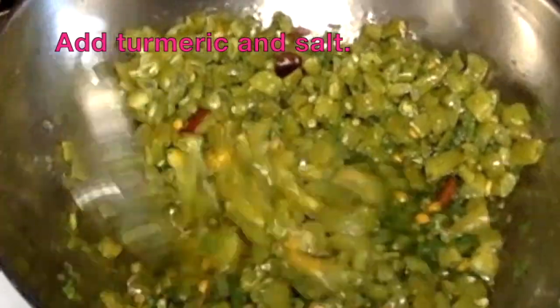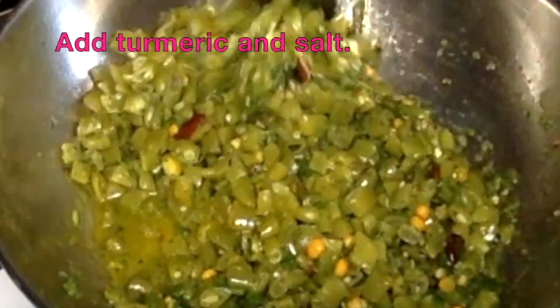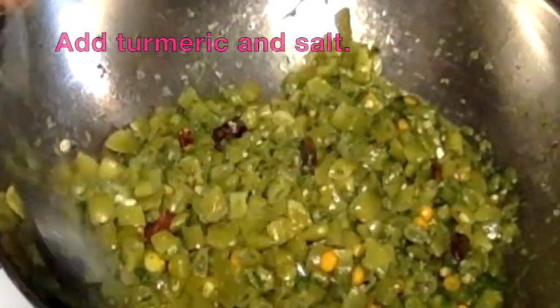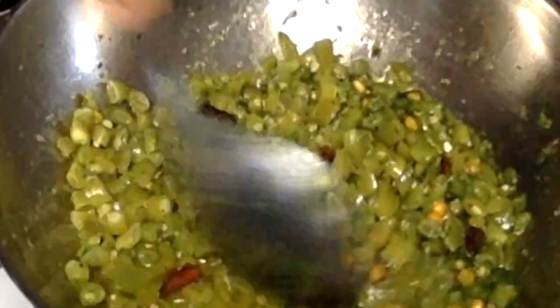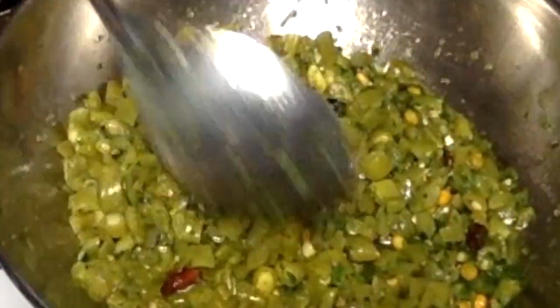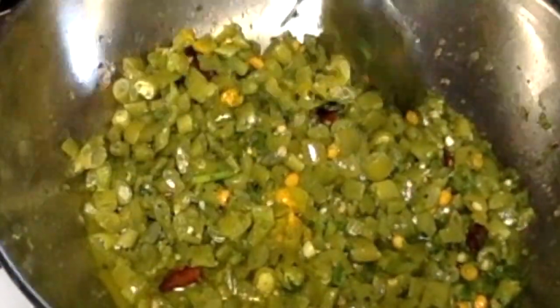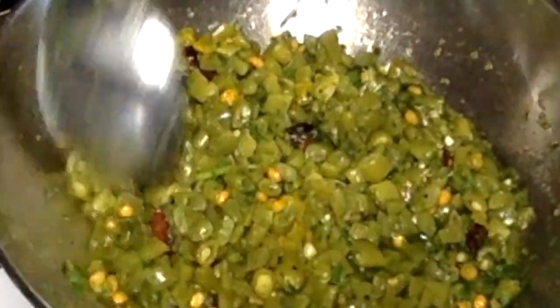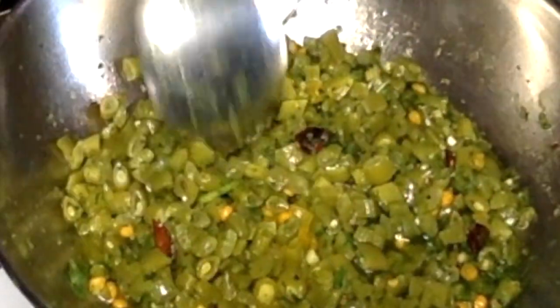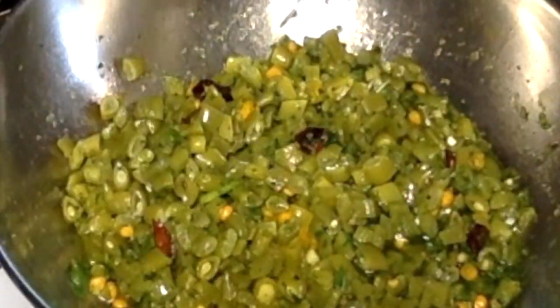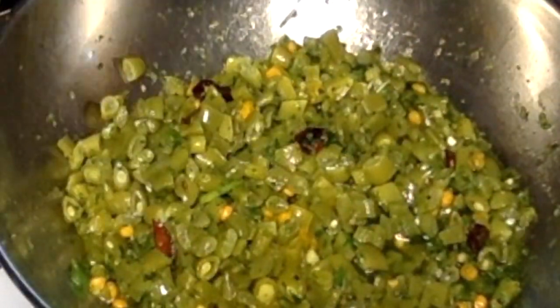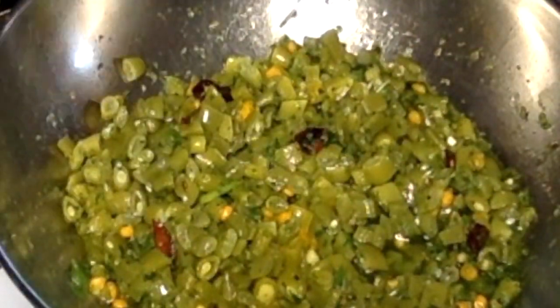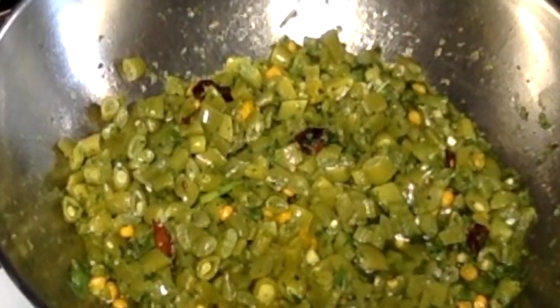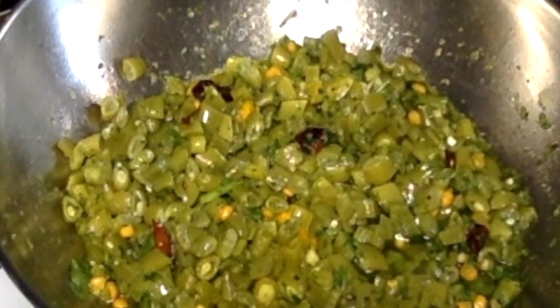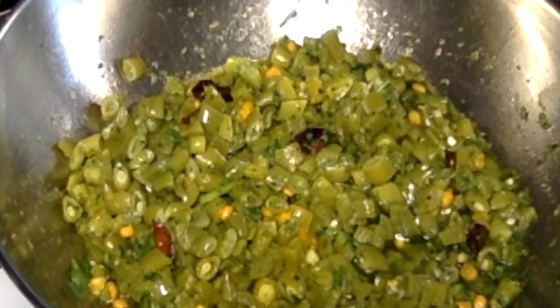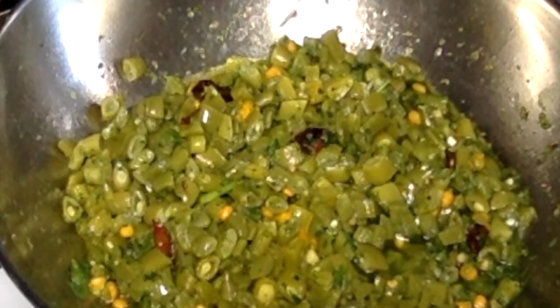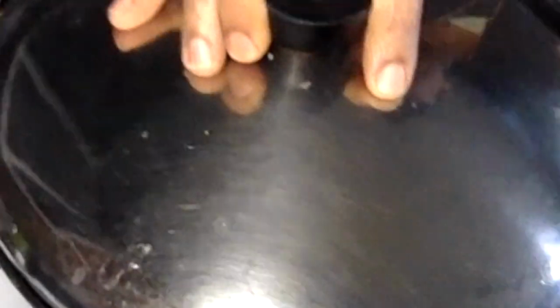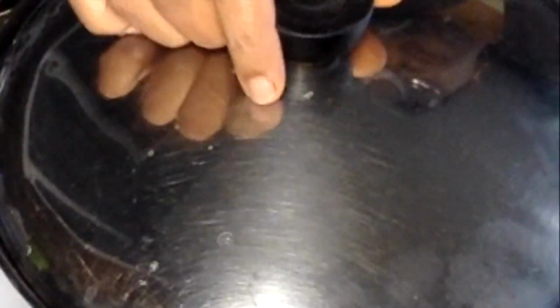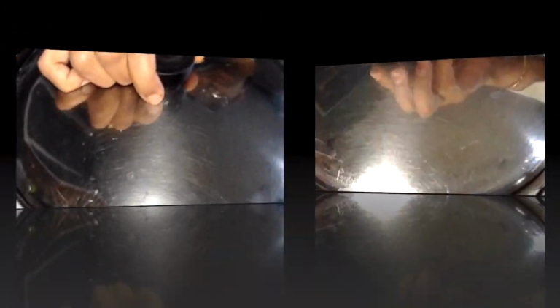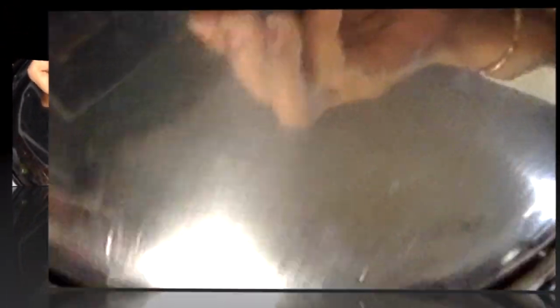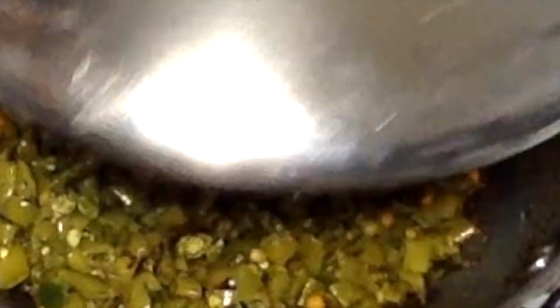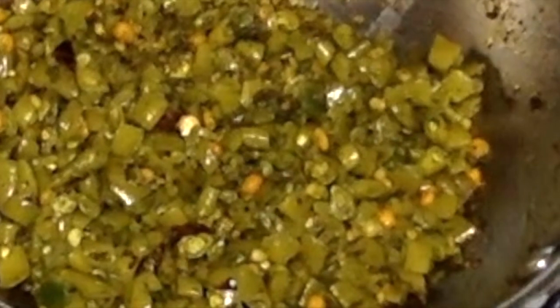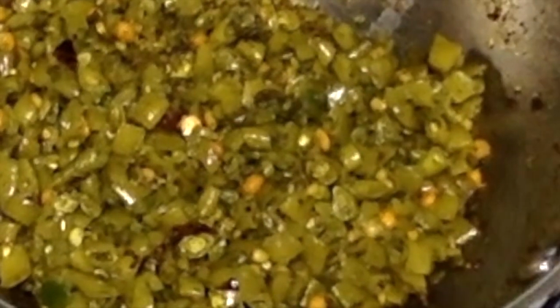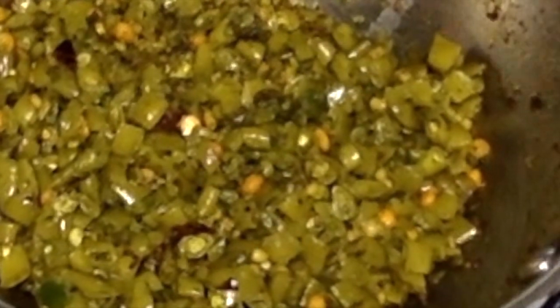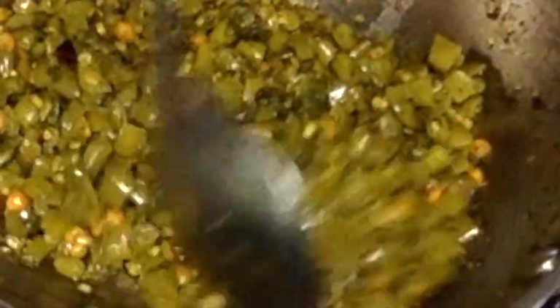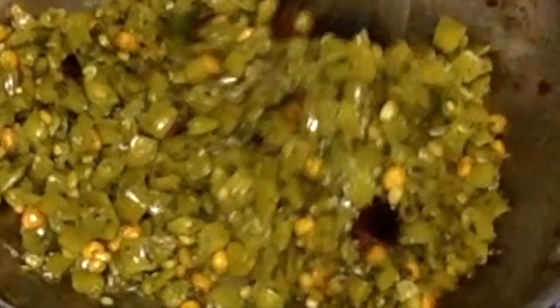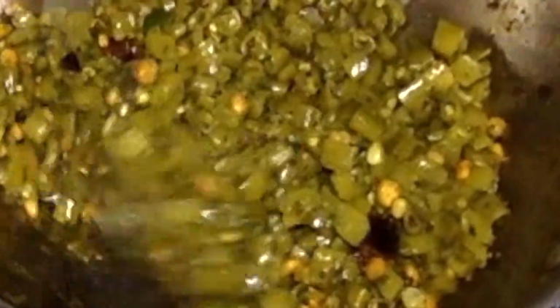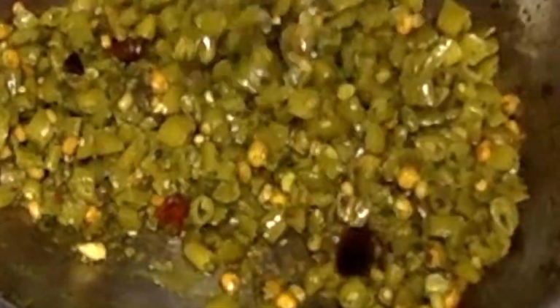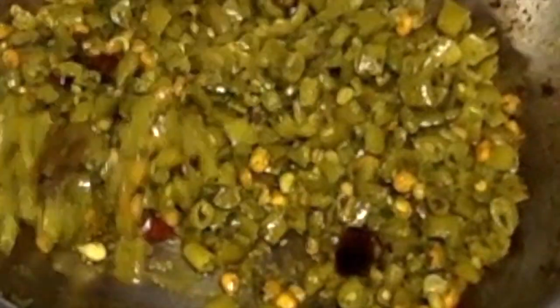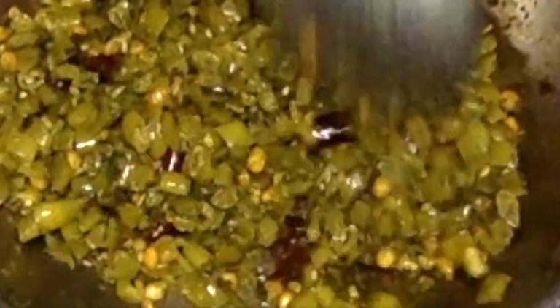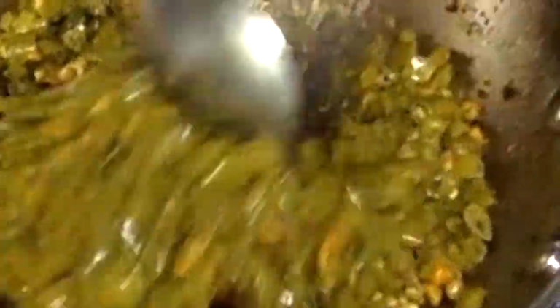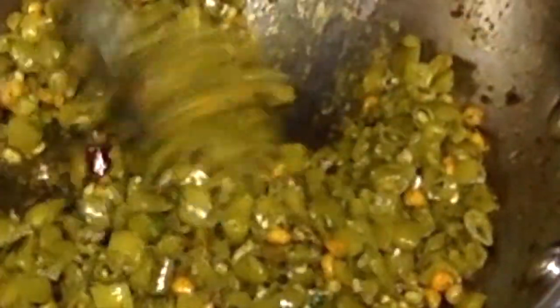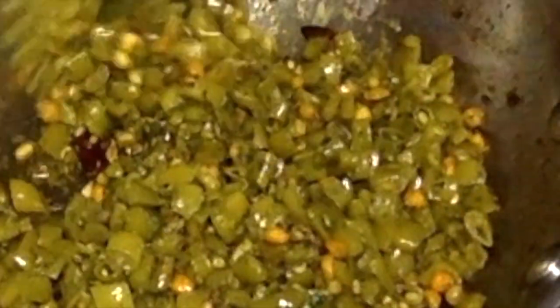Thank you for showing me the recipe. We'll do the flour with the french beans. Put the sauce on the plate. It's very good to help process the sauce.